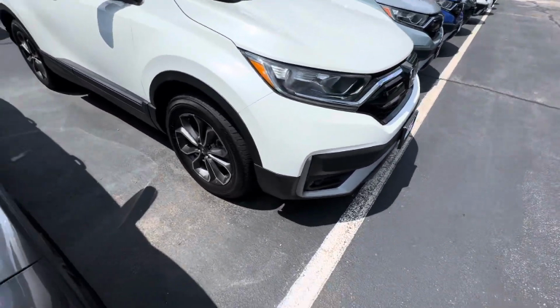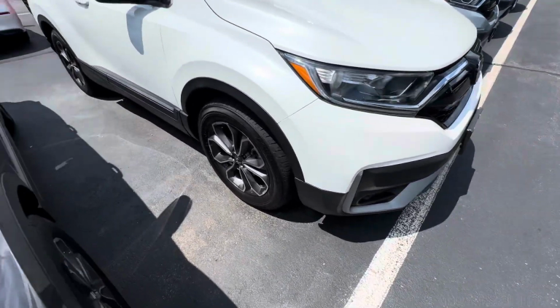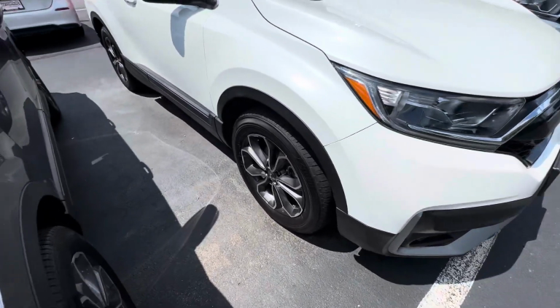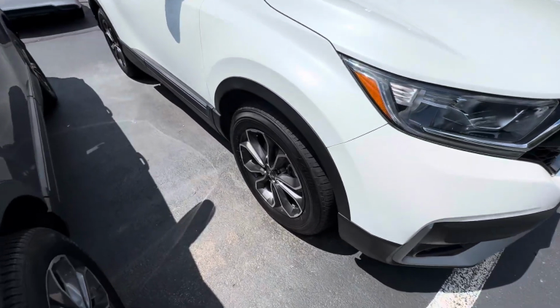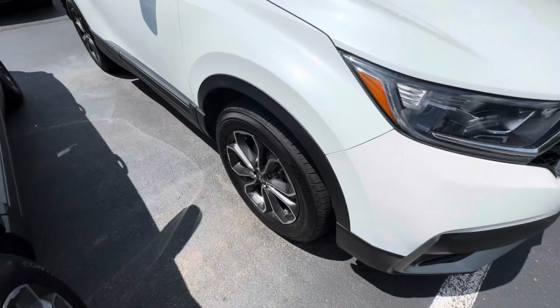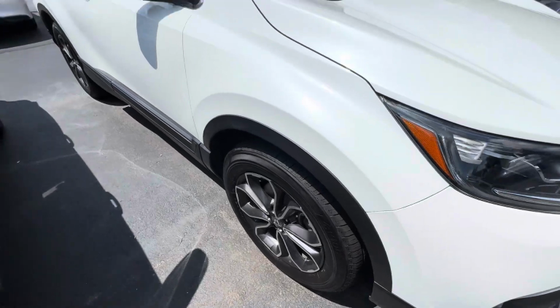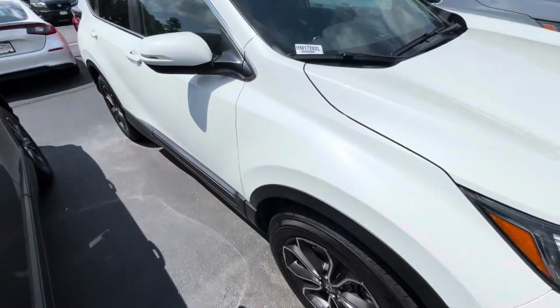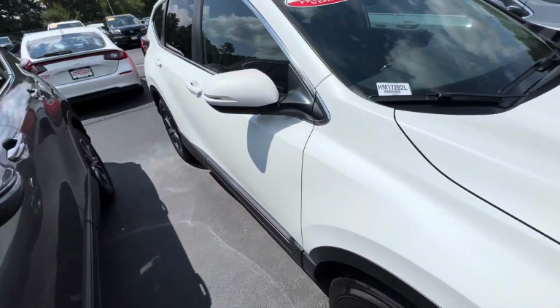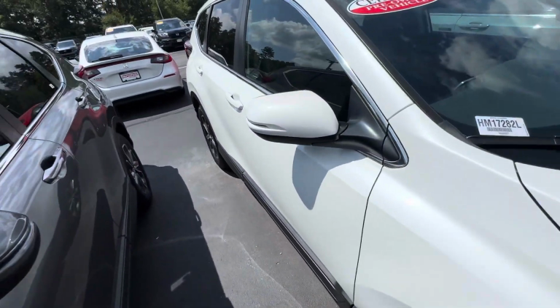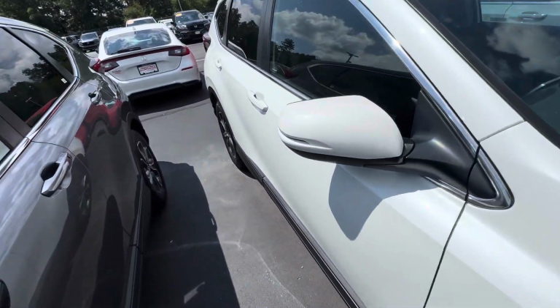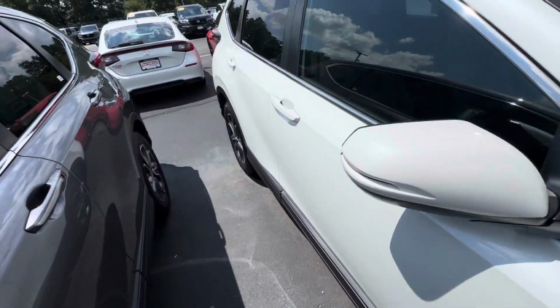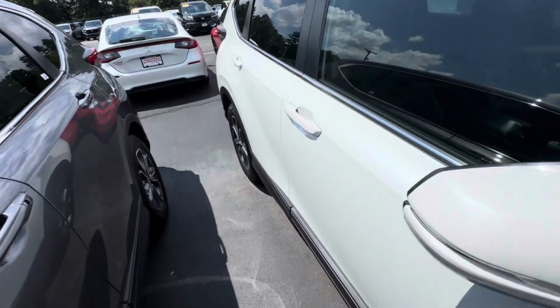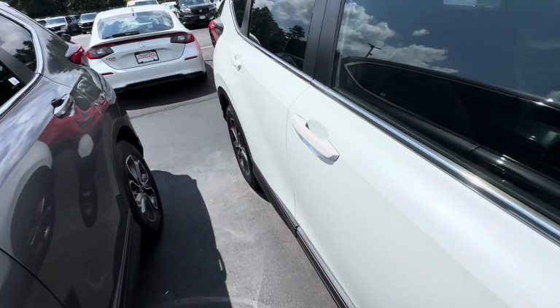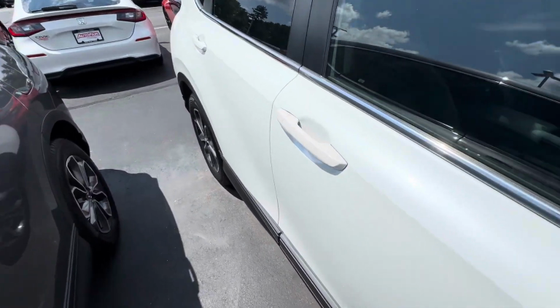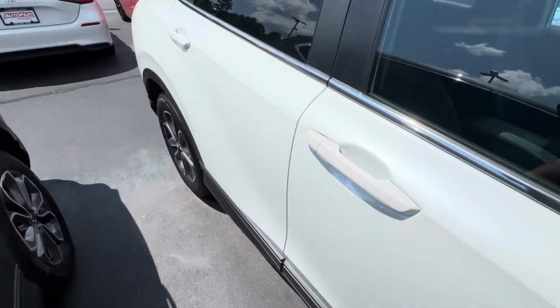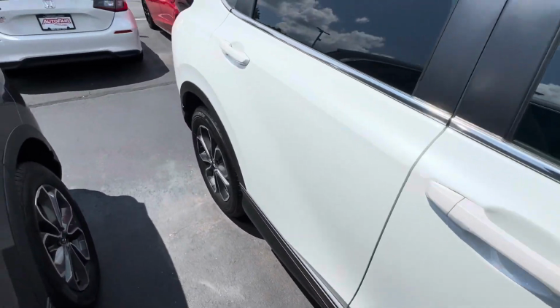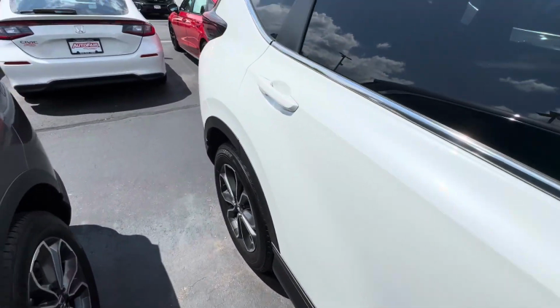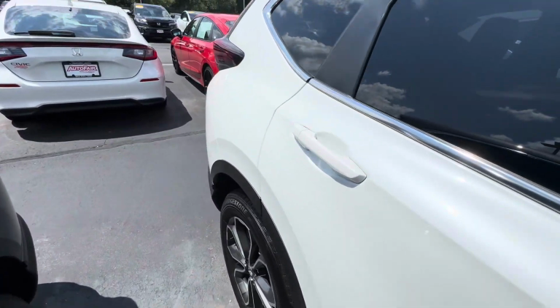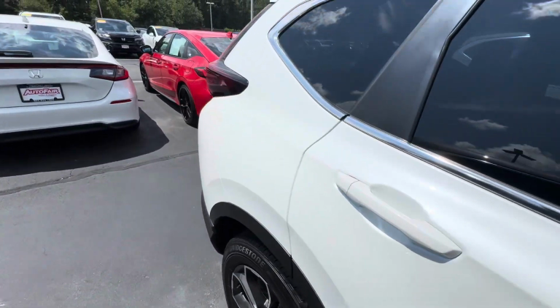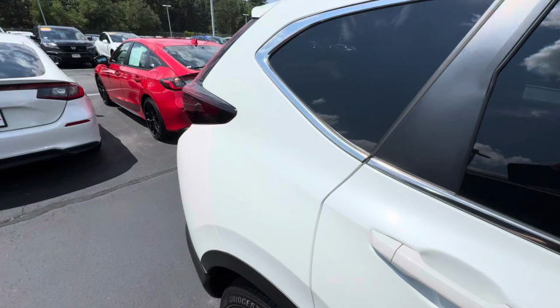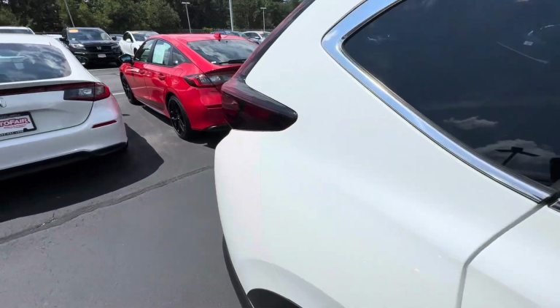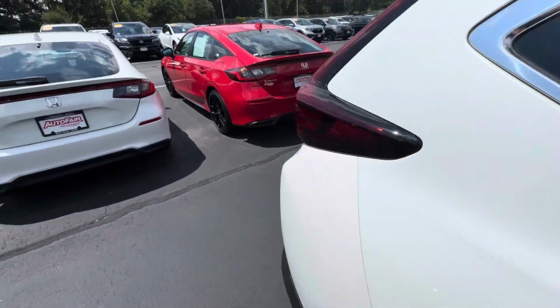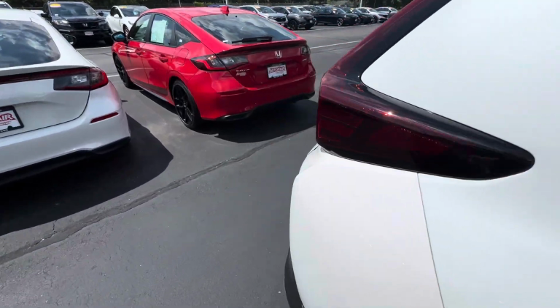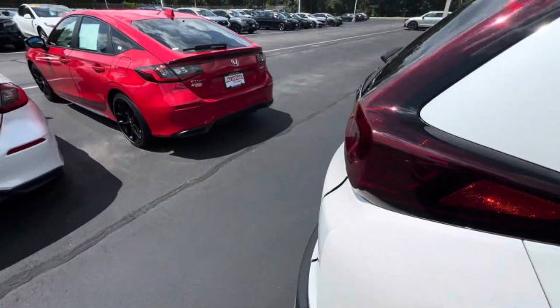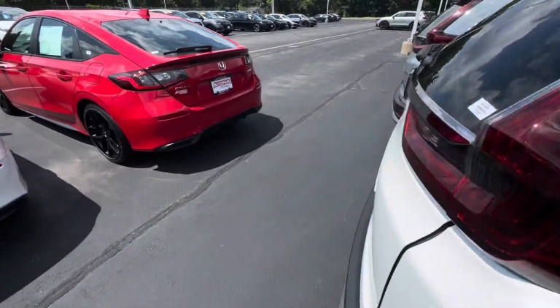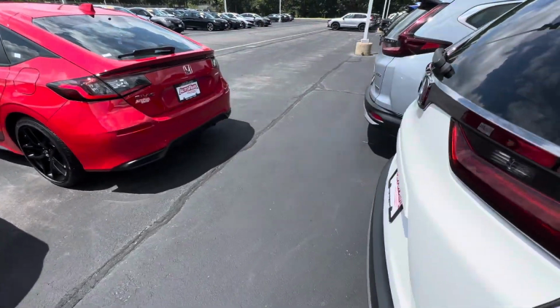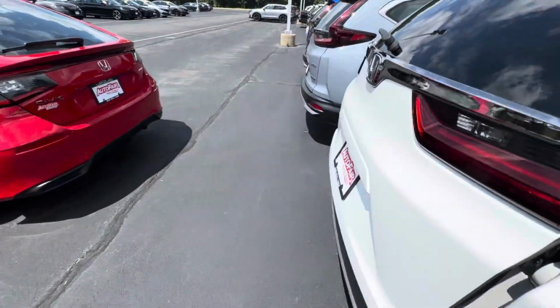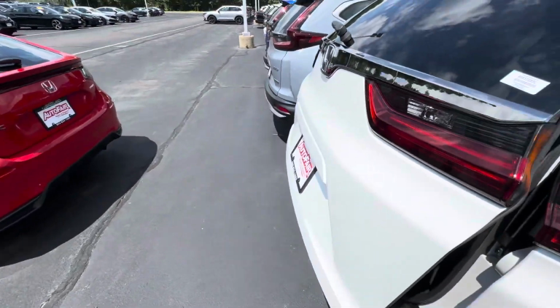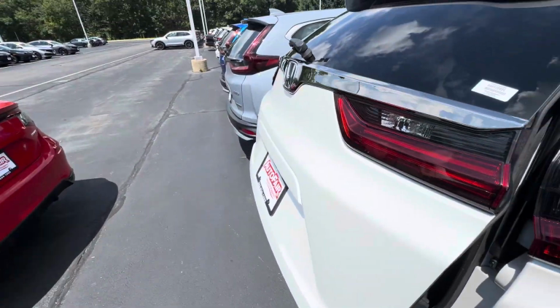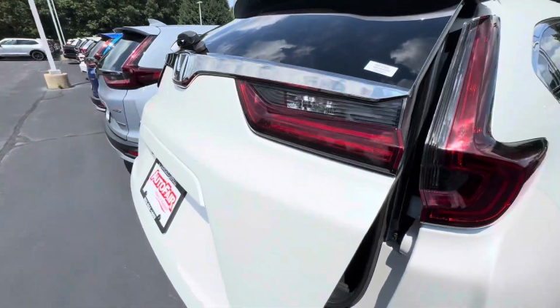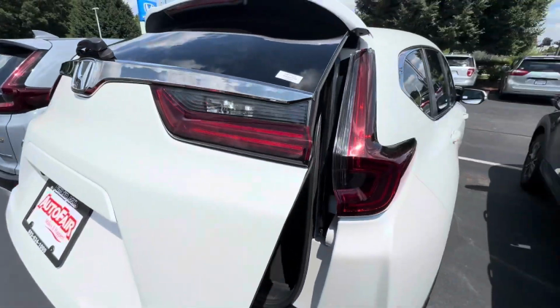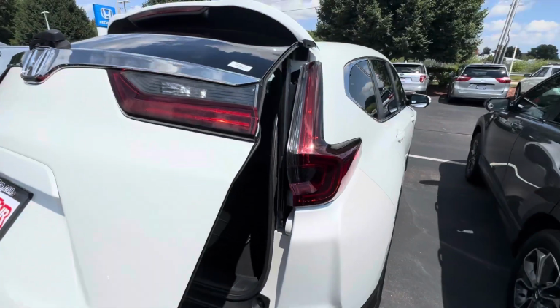Machine cut alloys, very nice there. That crystal white pearl exterior of the vehicle — as you can see, this is going to be the EX-L model, so you're going to have a power lift tailgate.